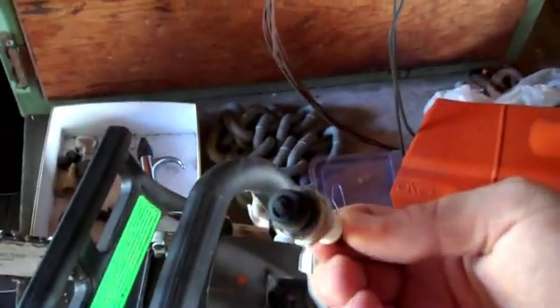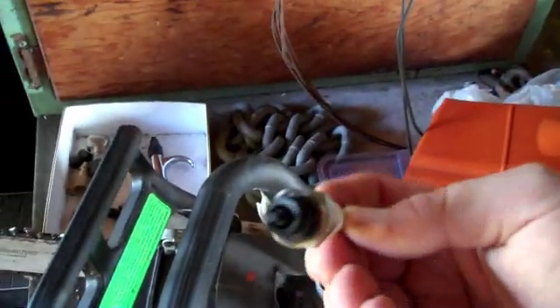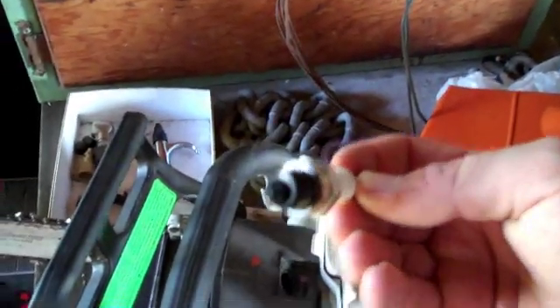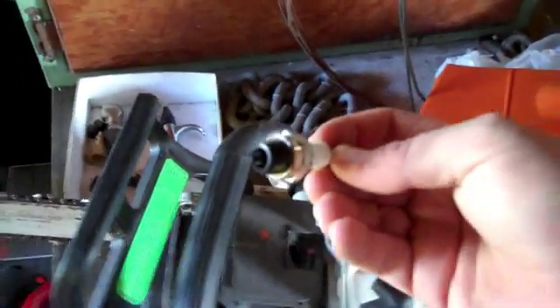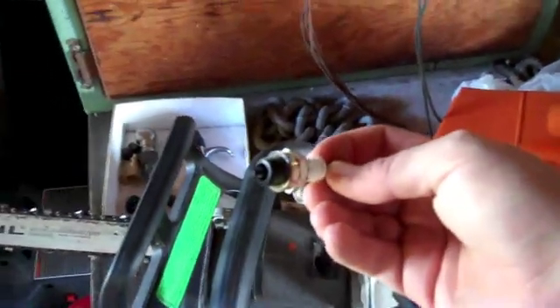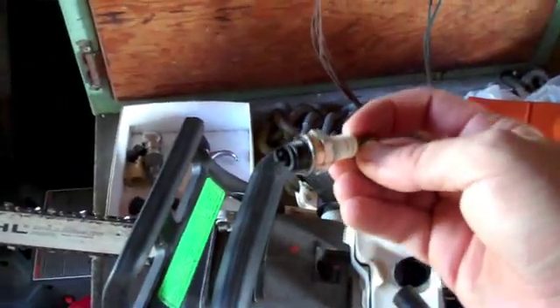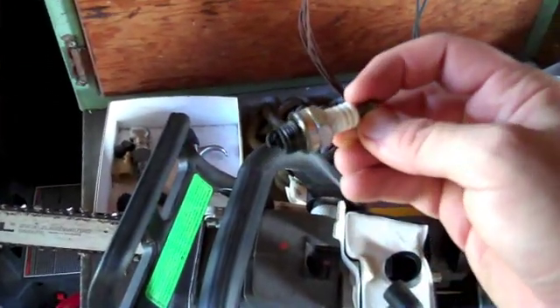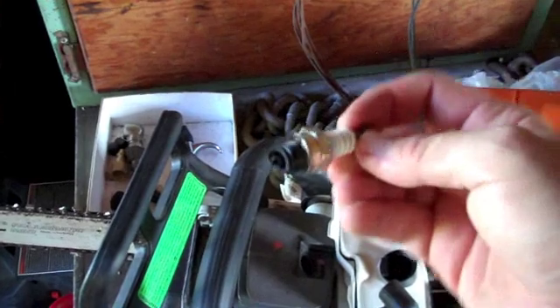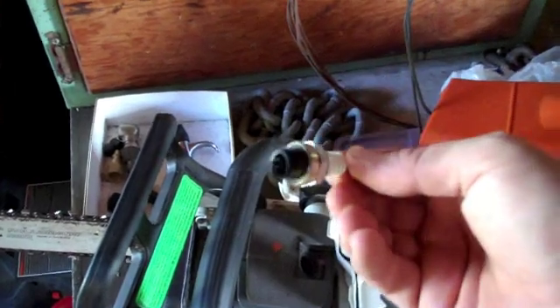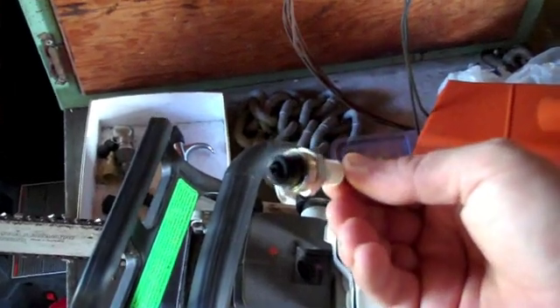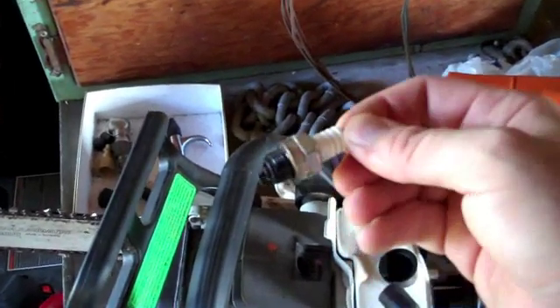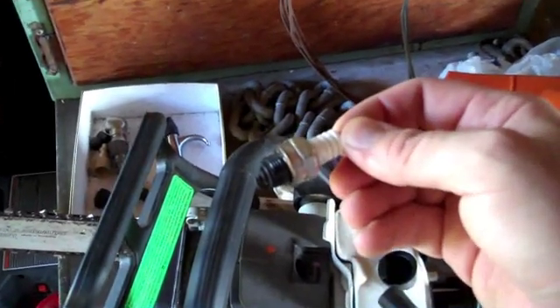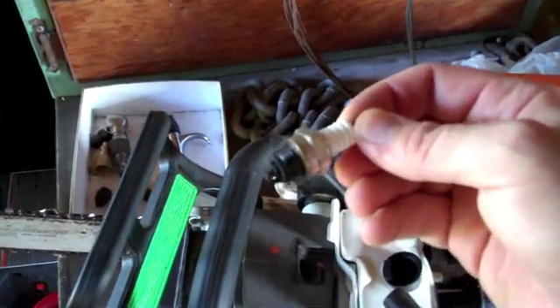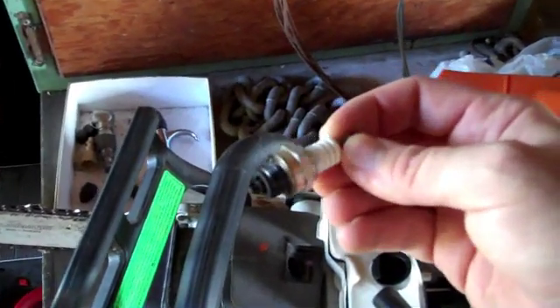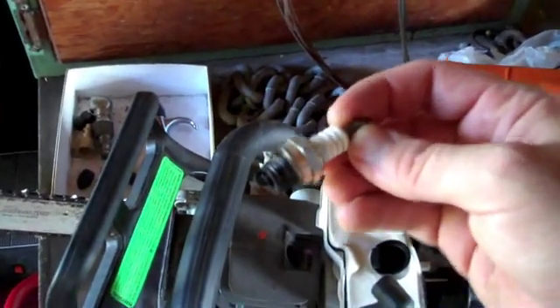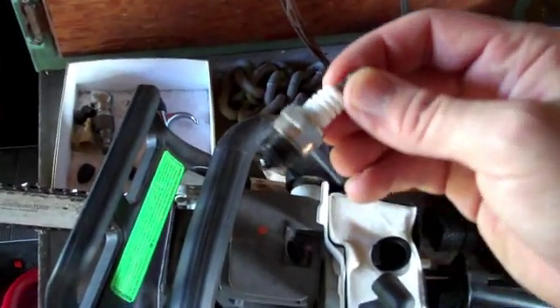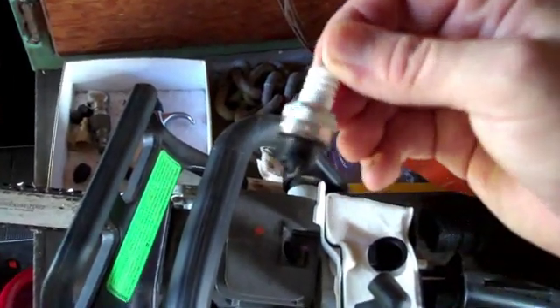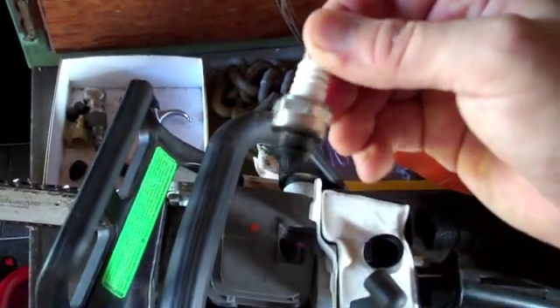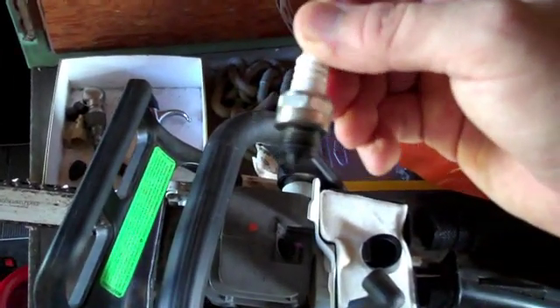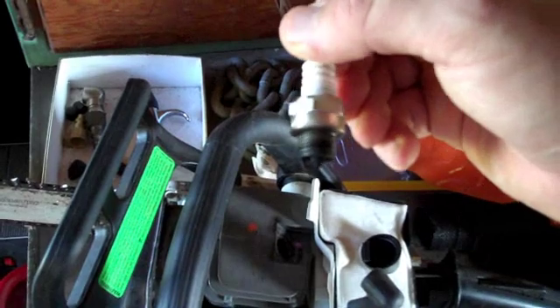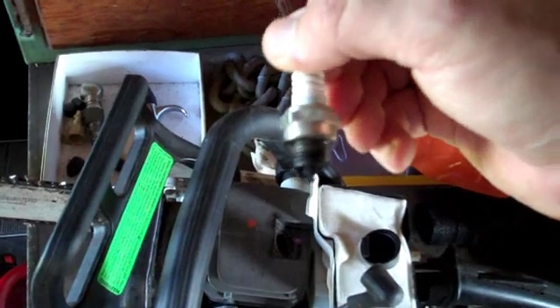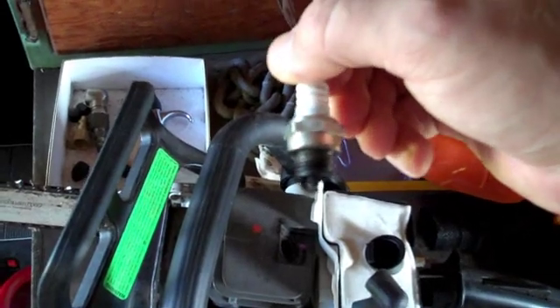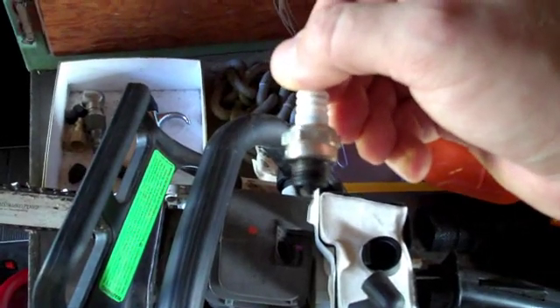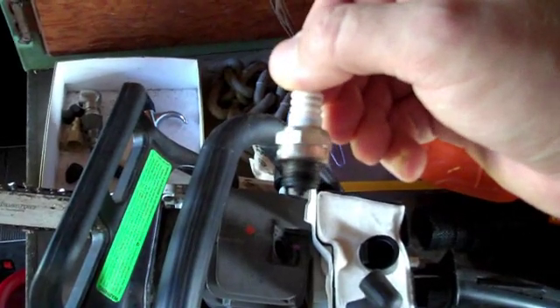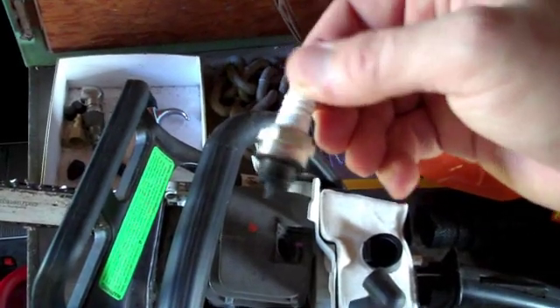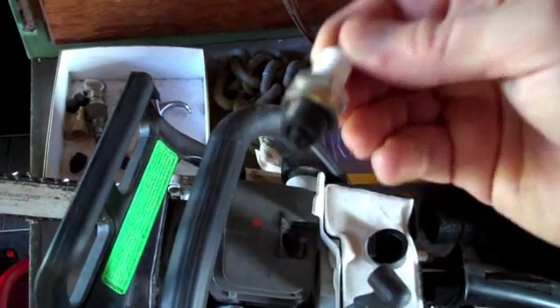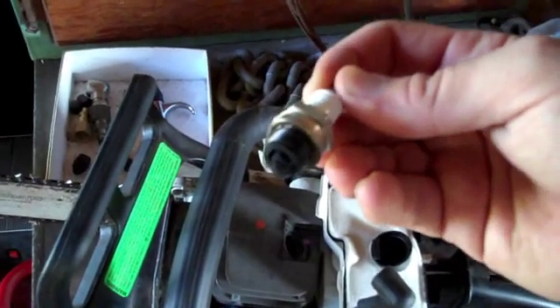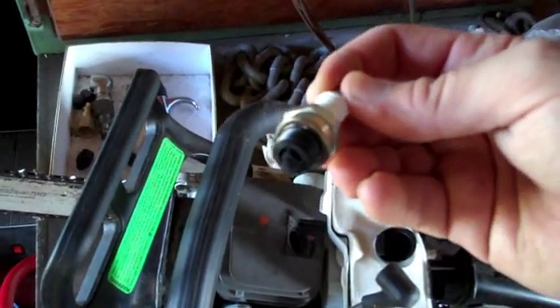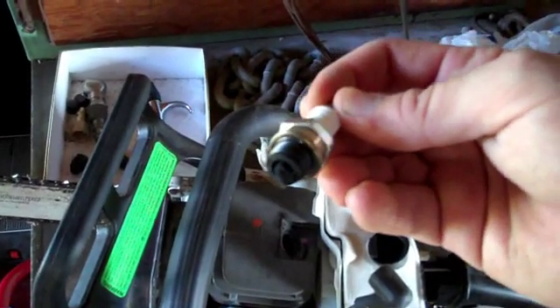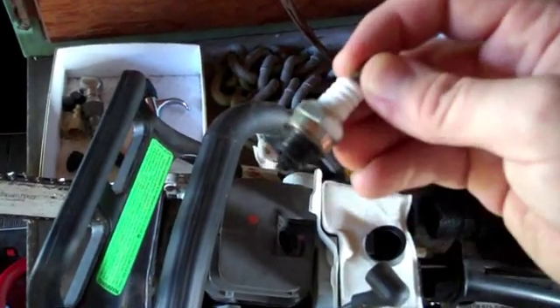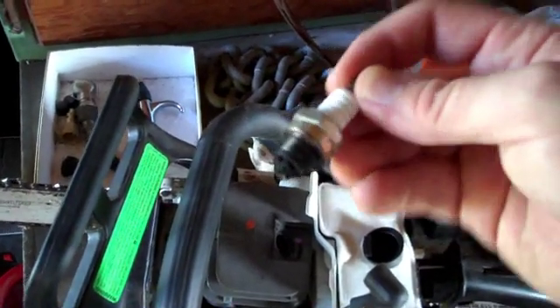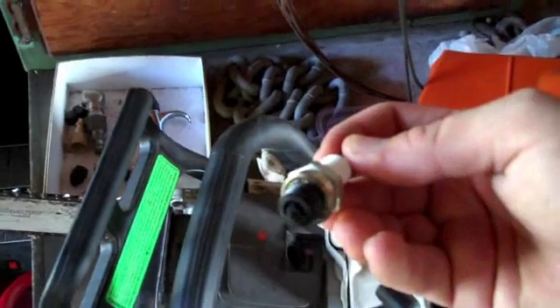As you can see, it's pretty fouled up. One of the reasons is it's probably too hot a spark plug, and since the engine doesn't run hot enough, it doesn't burn all that carbon off.